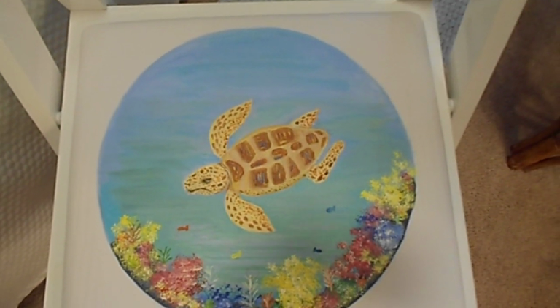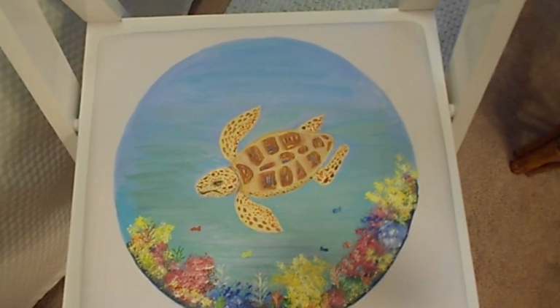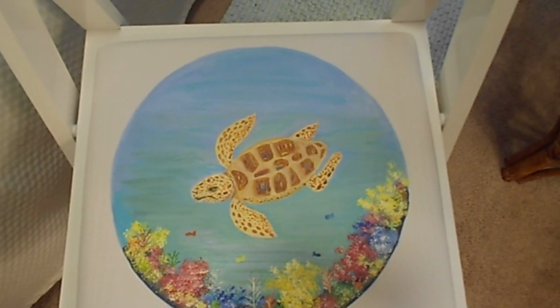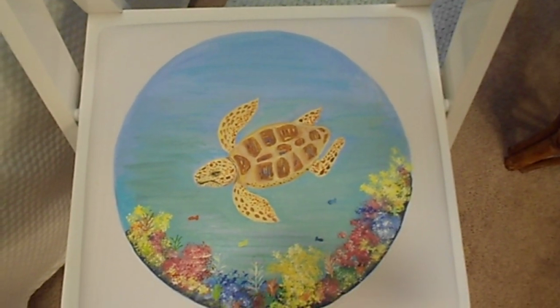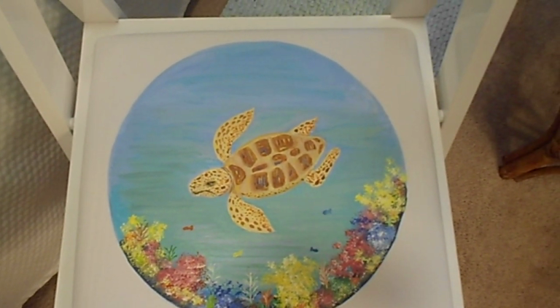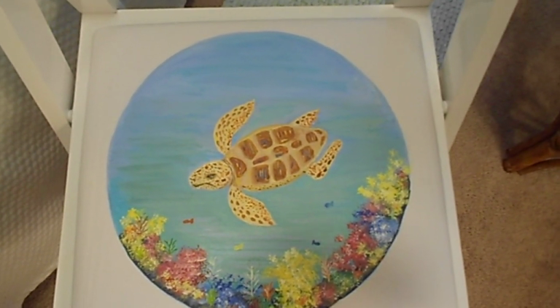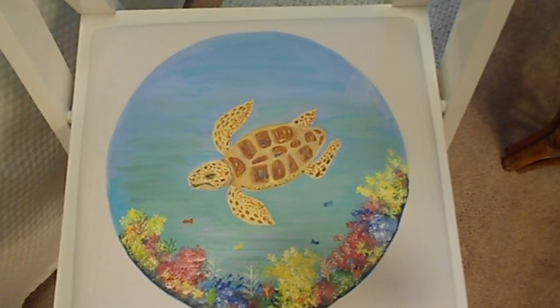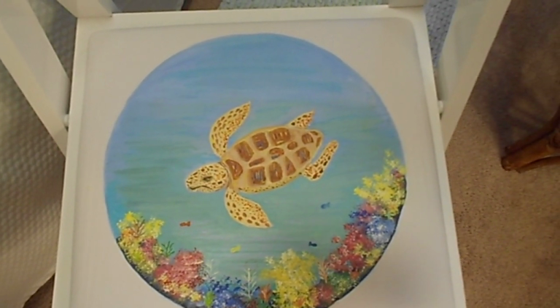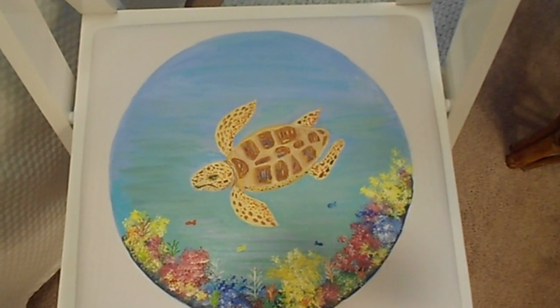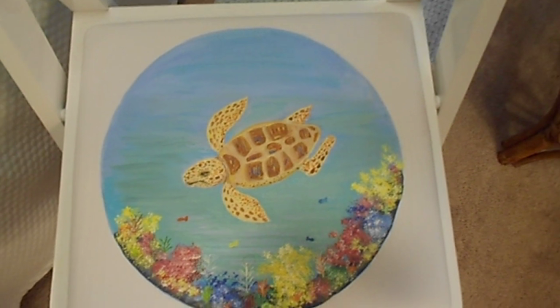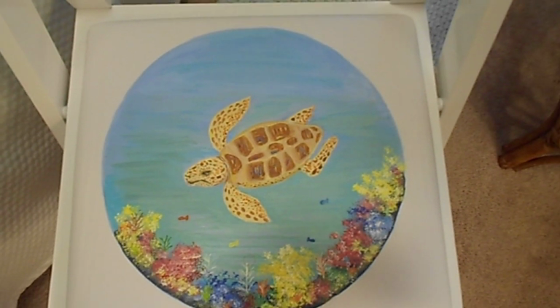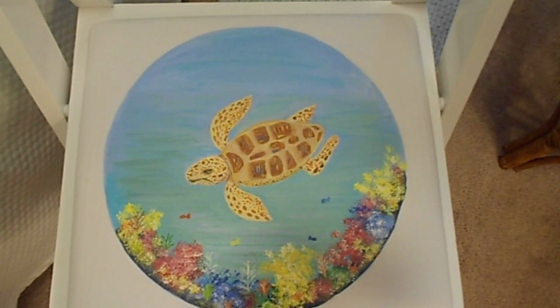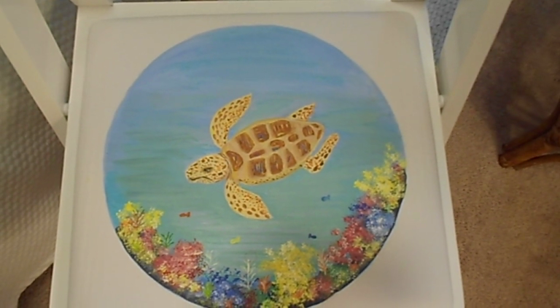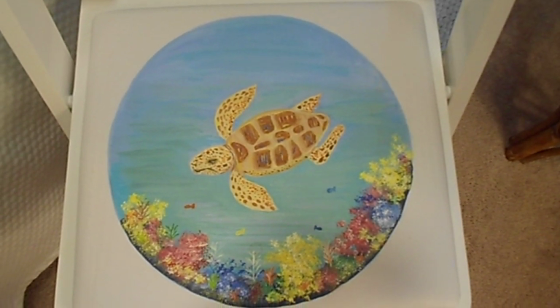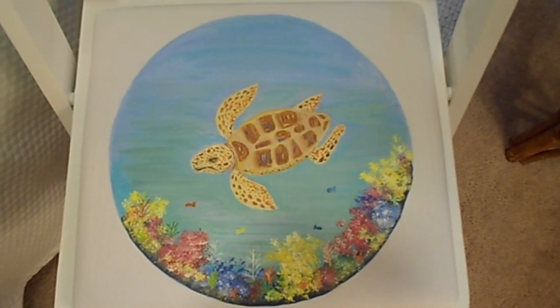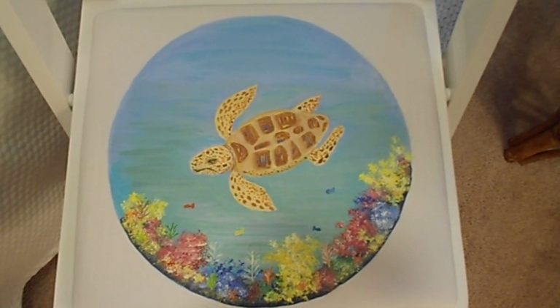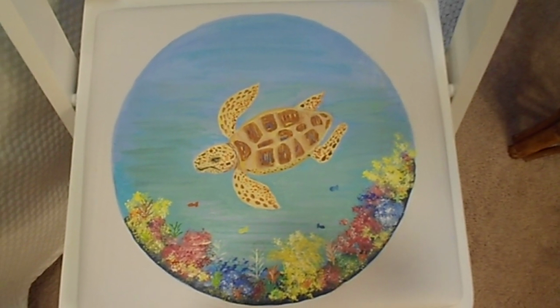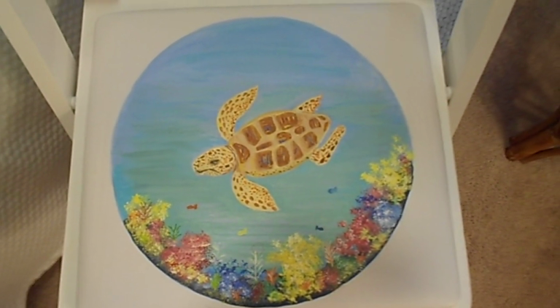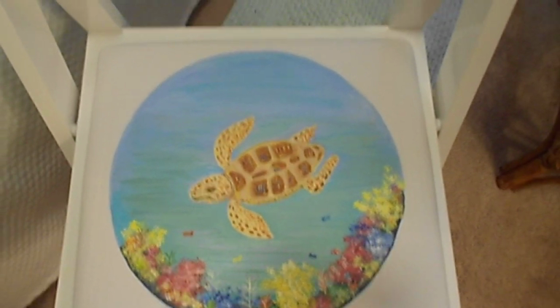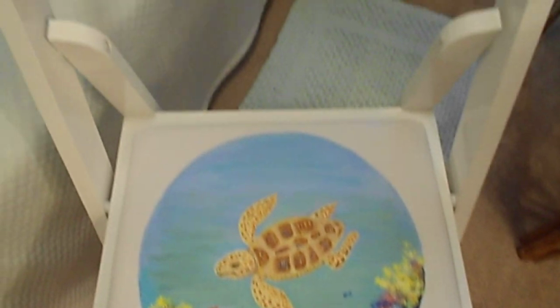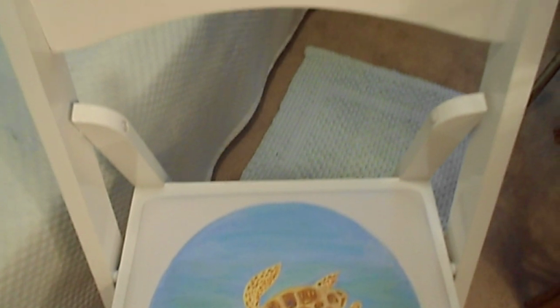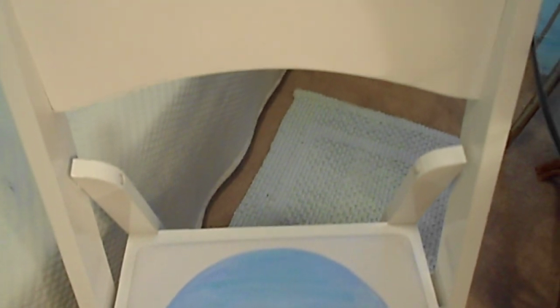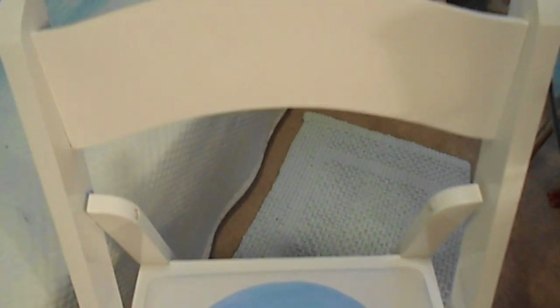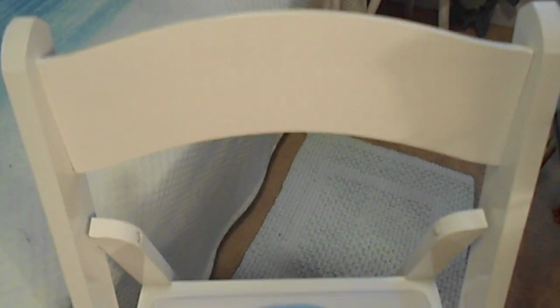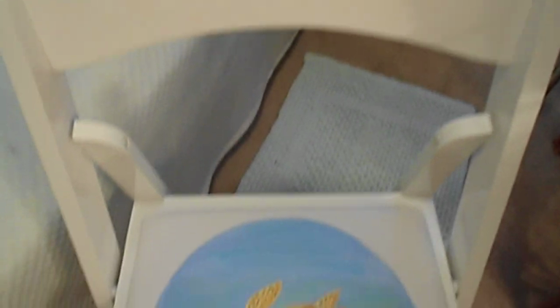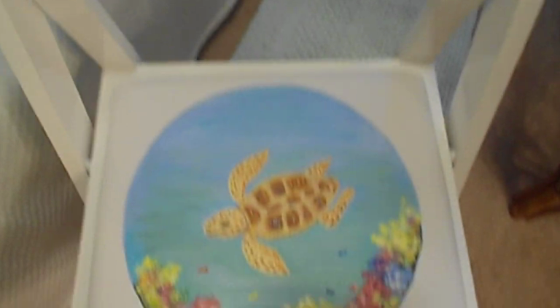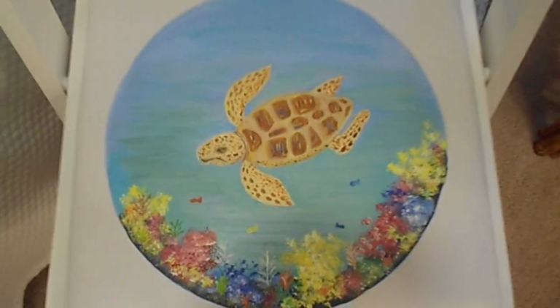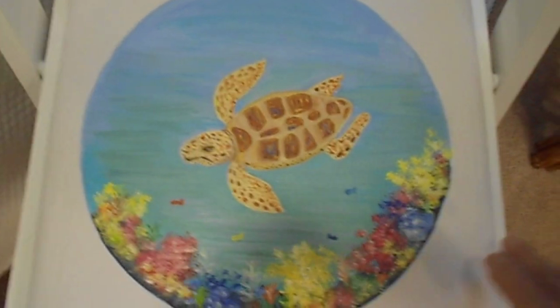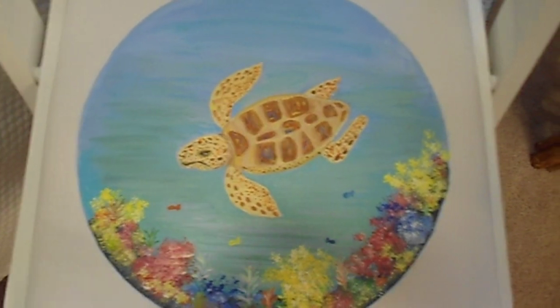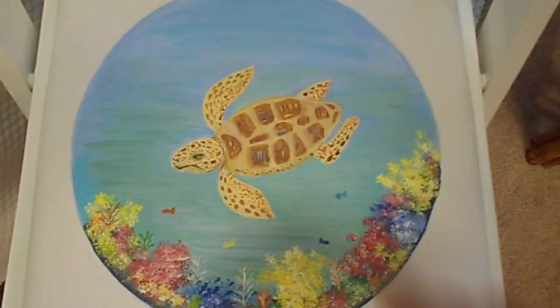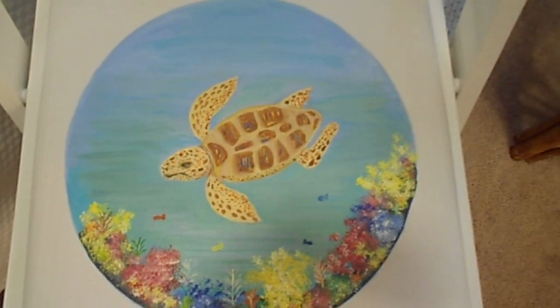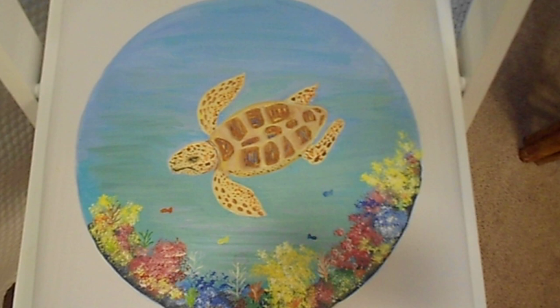Hello friends, thank you for coming back. I just want to show you something that I did a while ago. This is a plain folded chair. This was plain right in here with just all white.